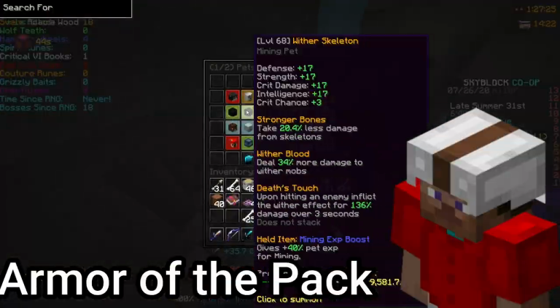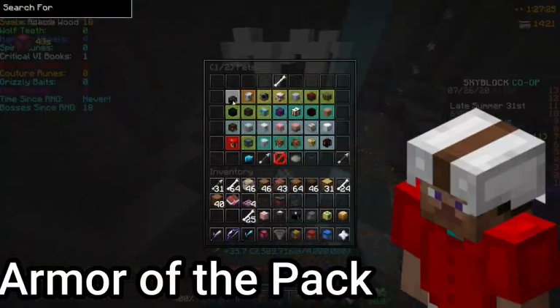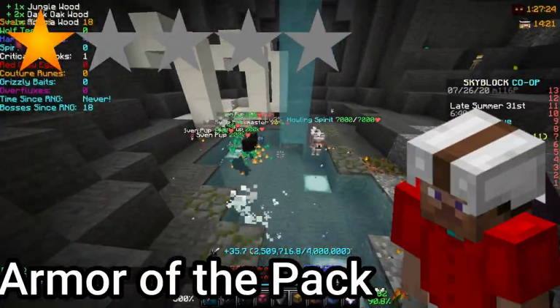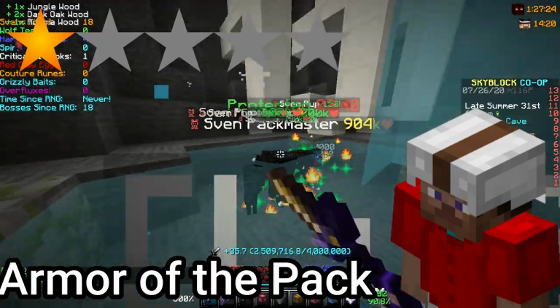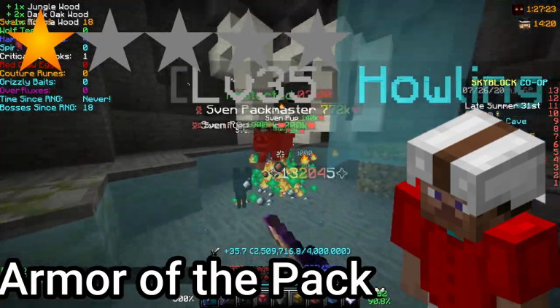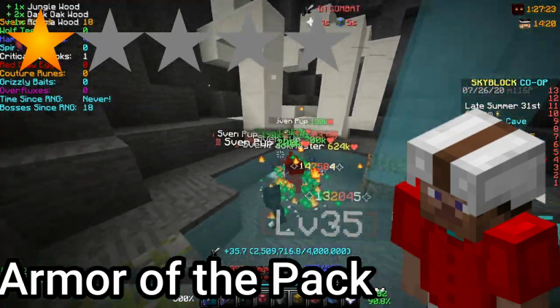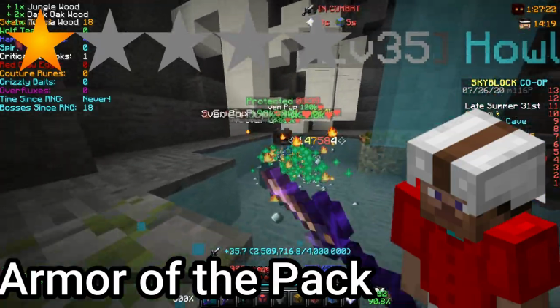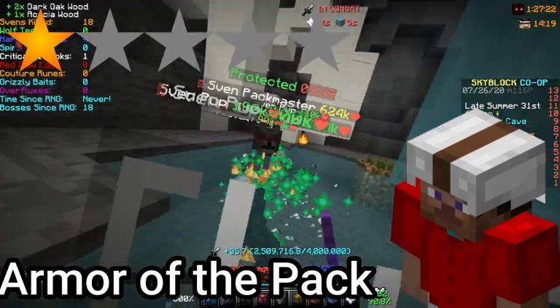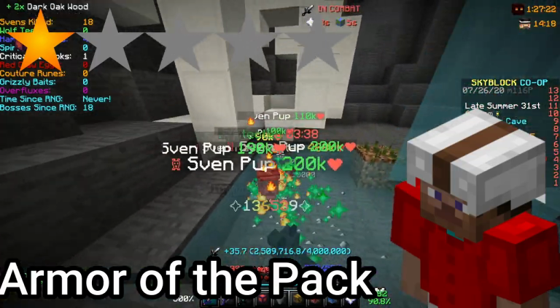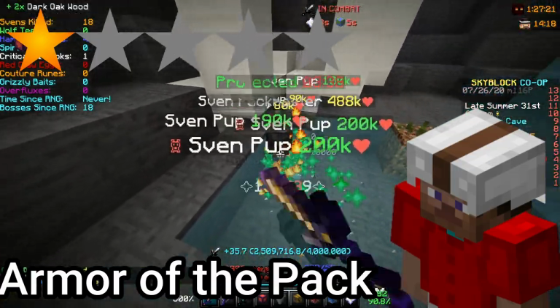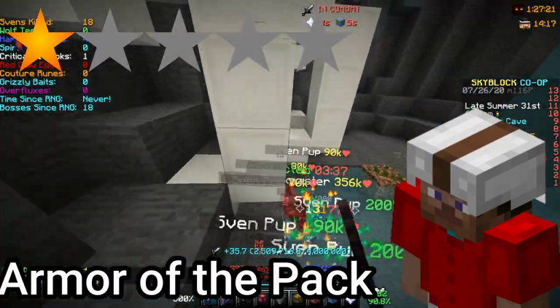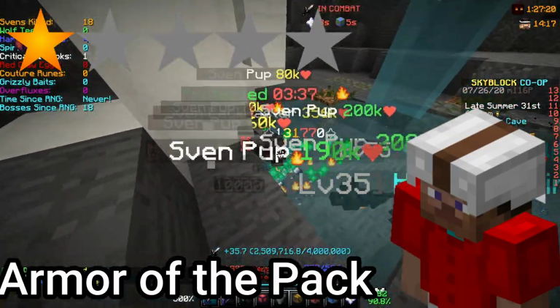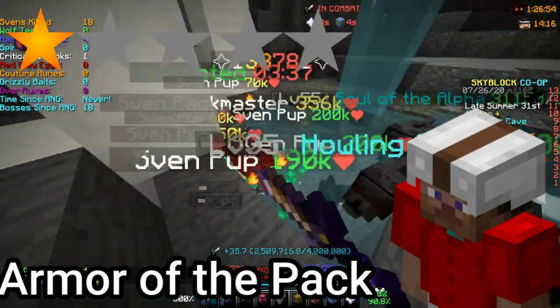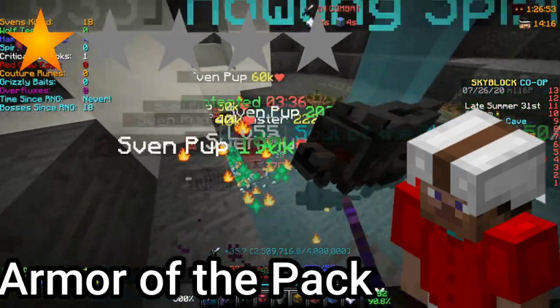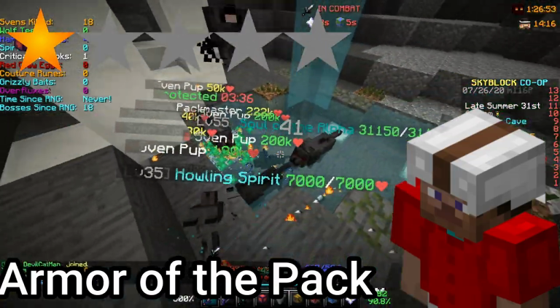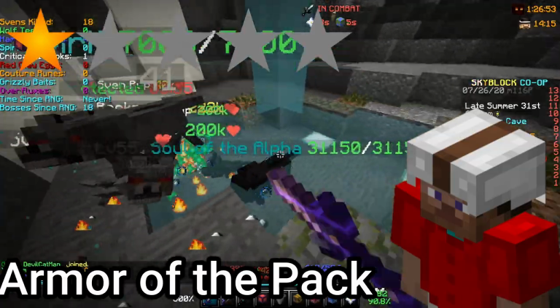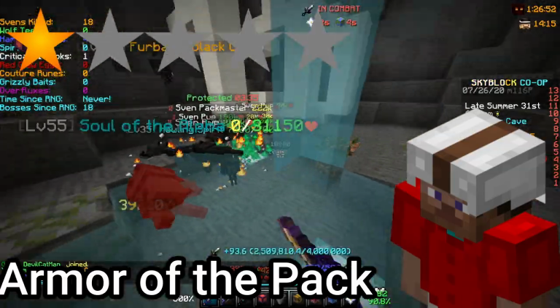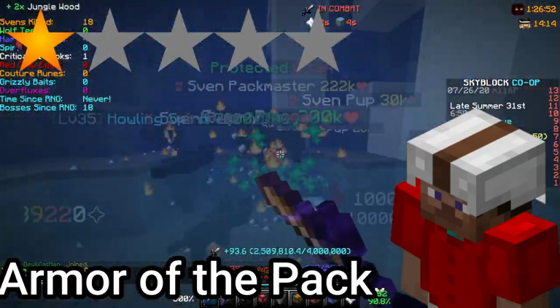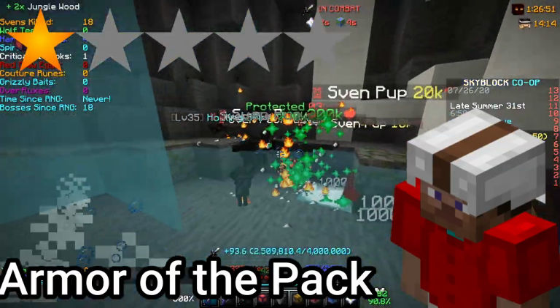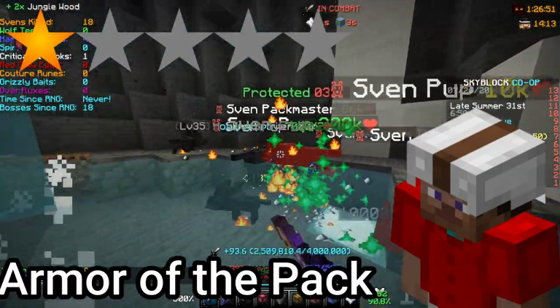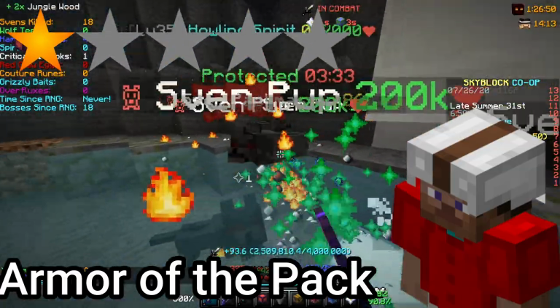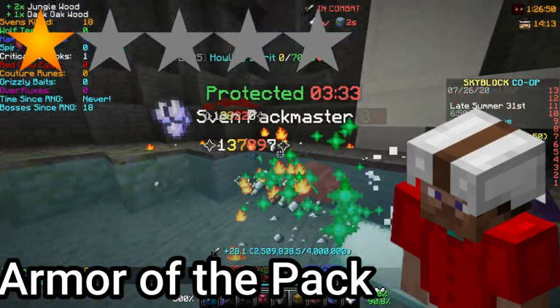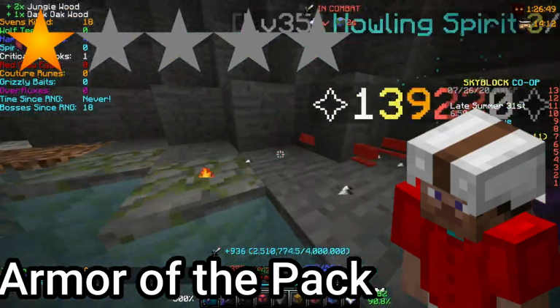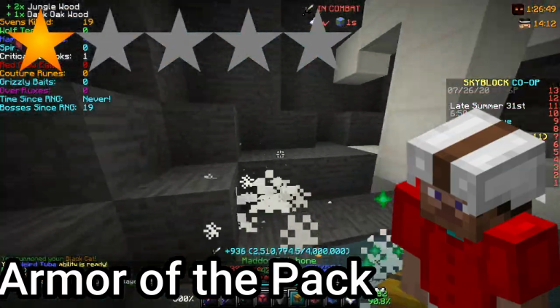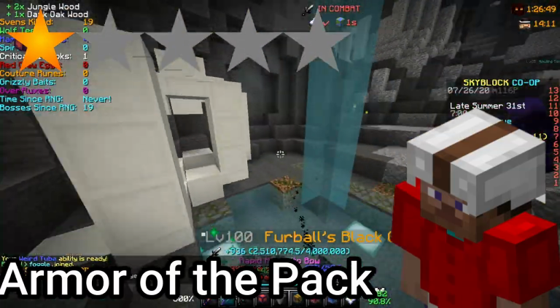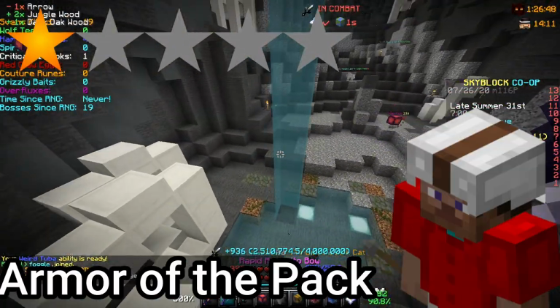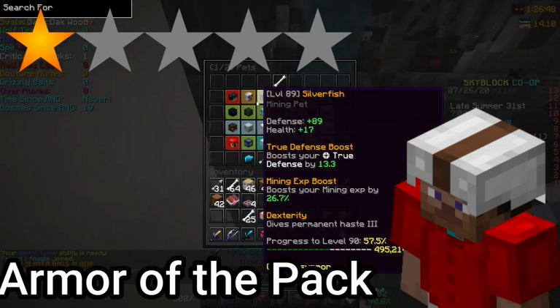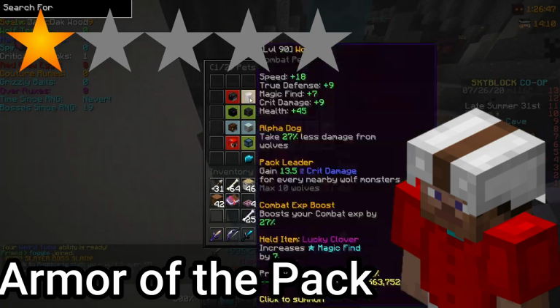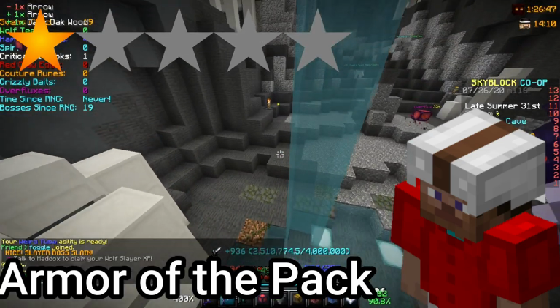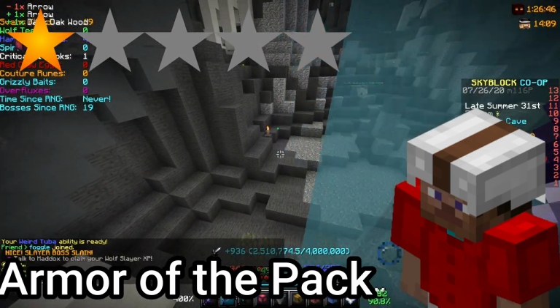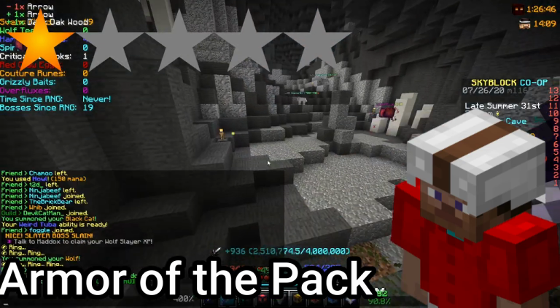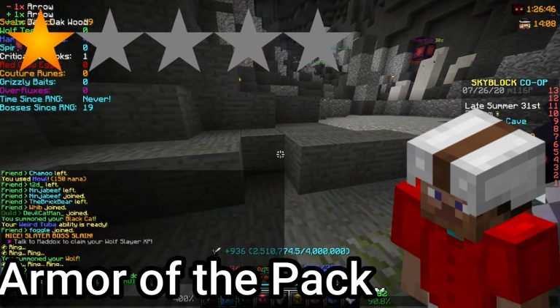Number 9: Armor of the Pack, 1 star. It can deal with and face tank Savants due to its base 25 true defense; however, it's simply cheaper and easier to do Savants with Mastiff and Pooch. And once again, Armor of the Pack is outclassed by Superior and Midas.